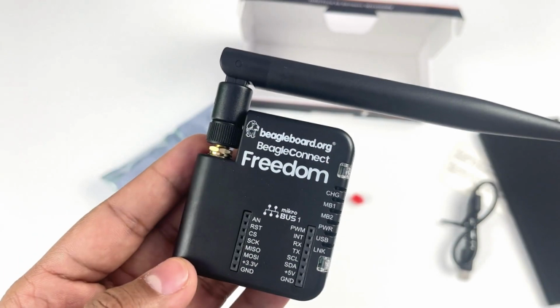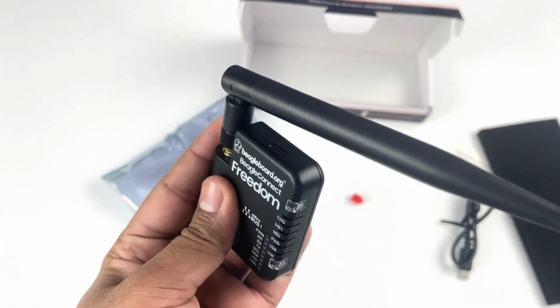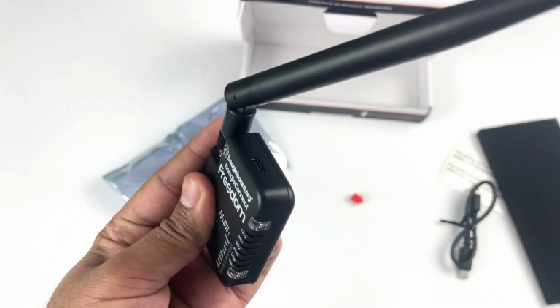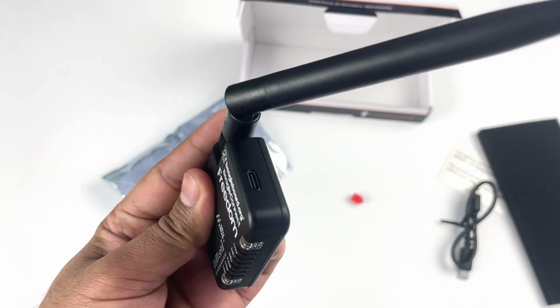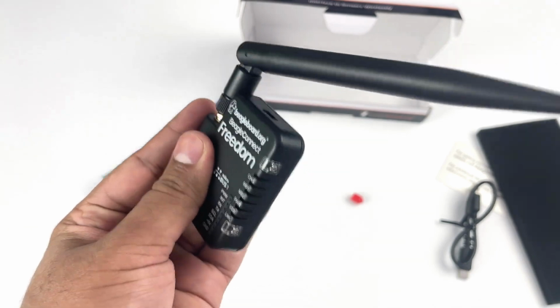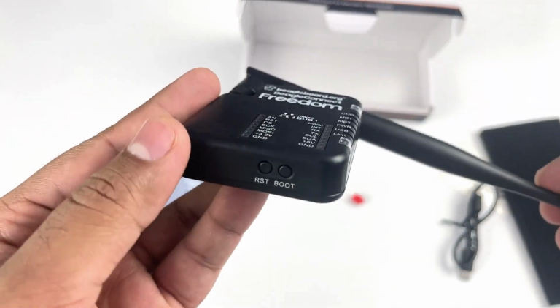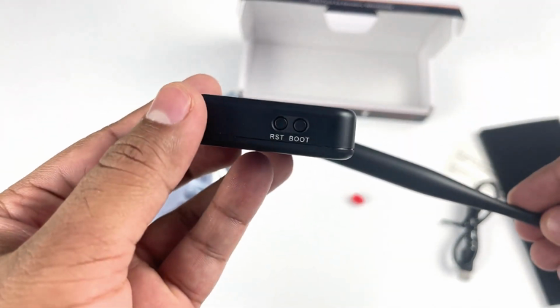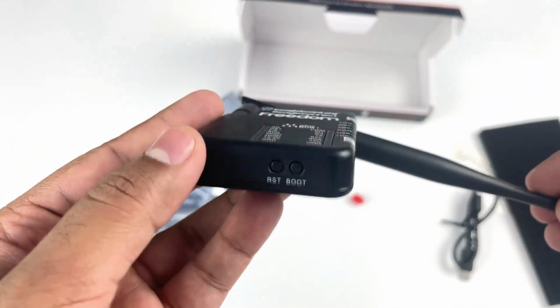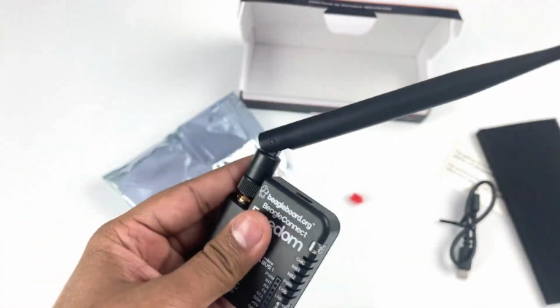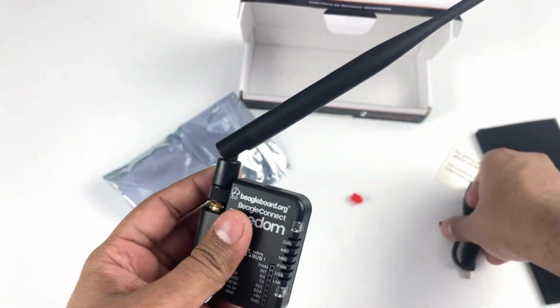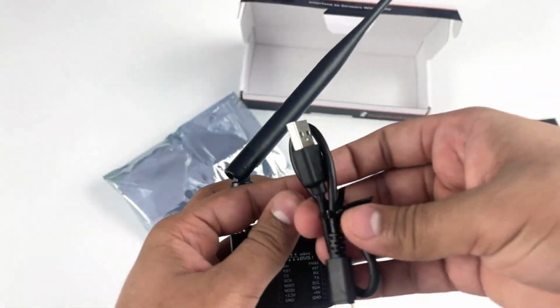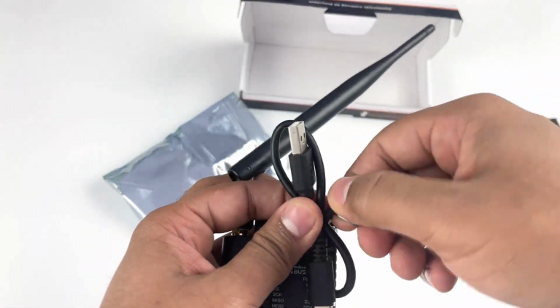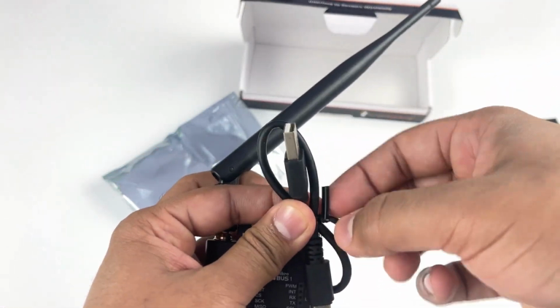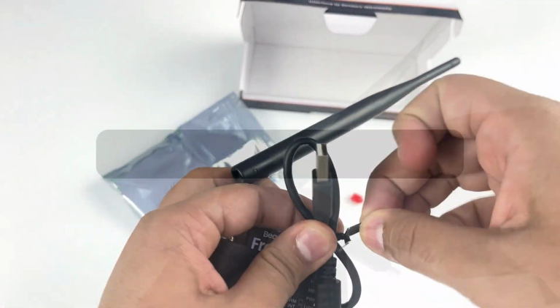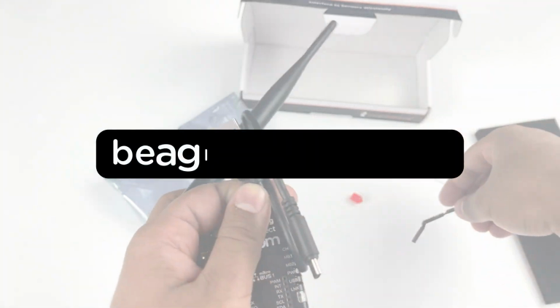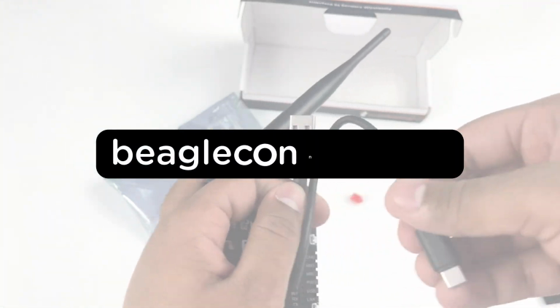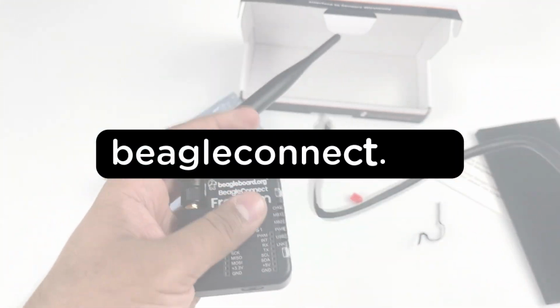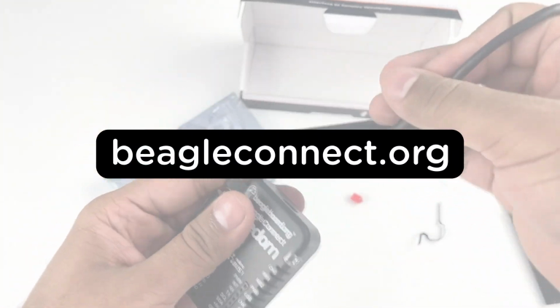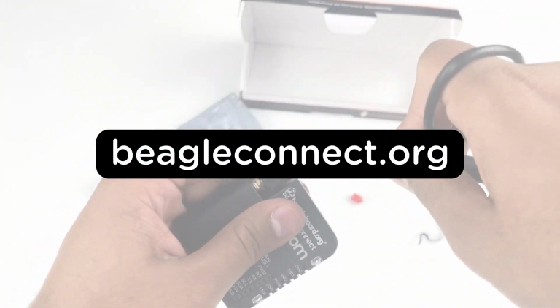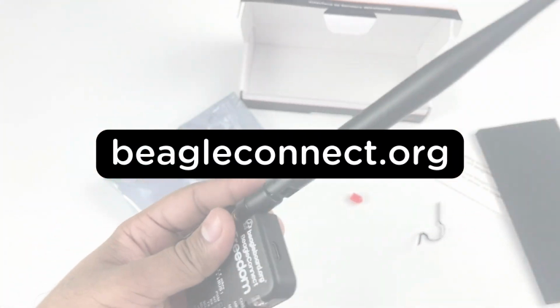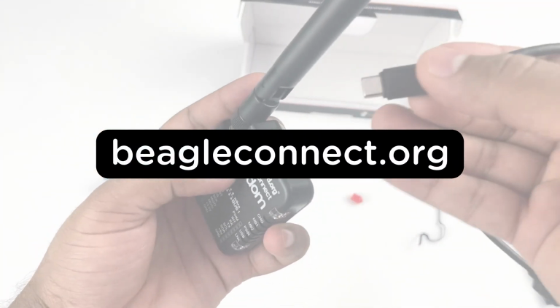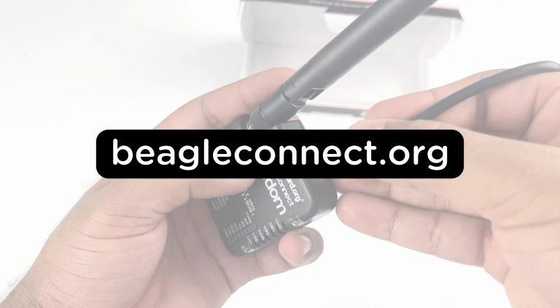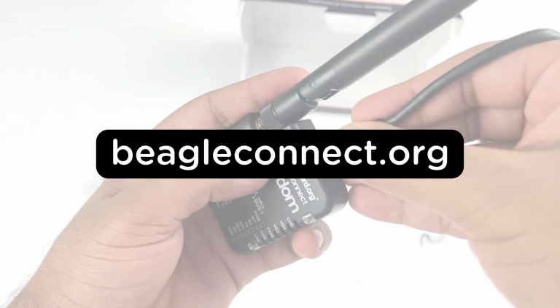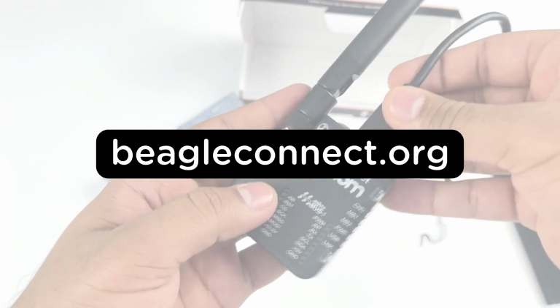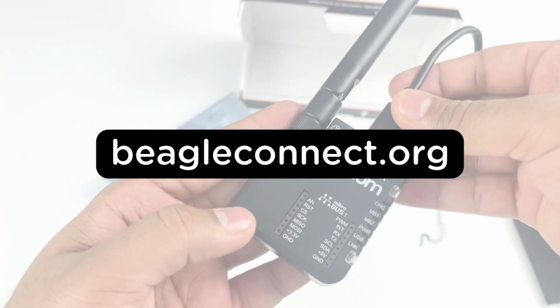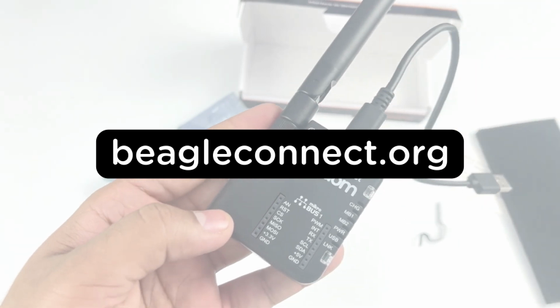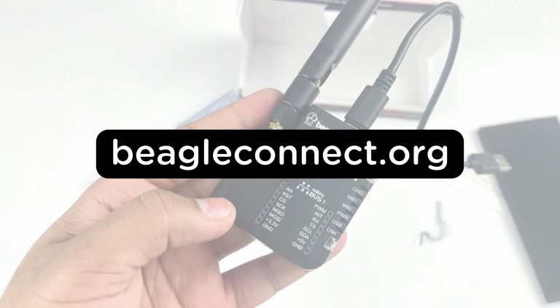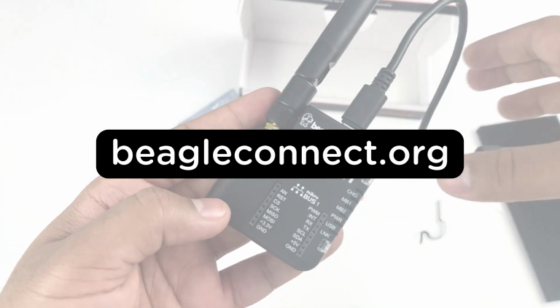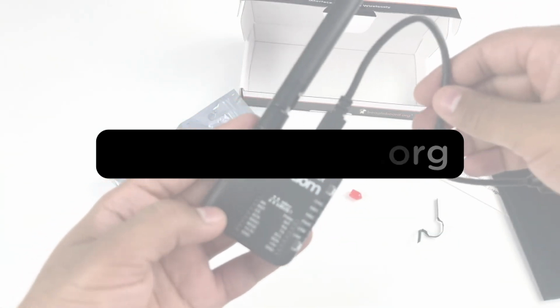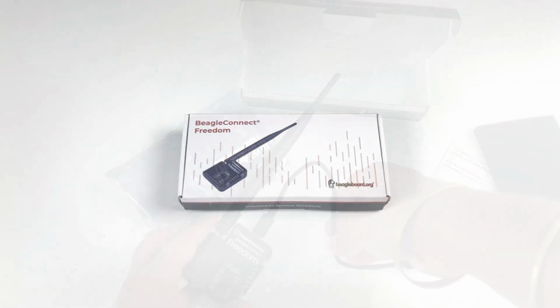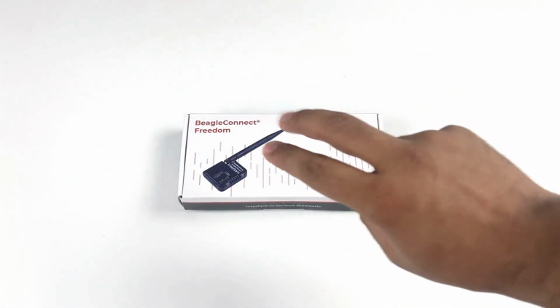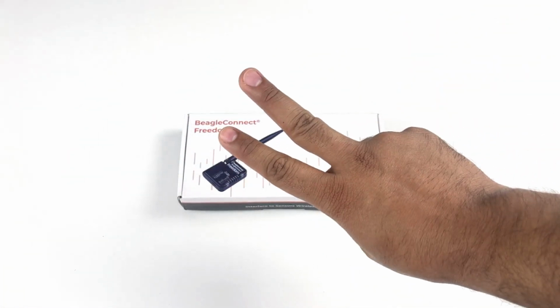Now that was all for this video, but there is a lot more to learn about BeagleConnect Freedom, for which you can head over to BeagleConnect.org. We will see you in the next one. Until then, keep tinkering.